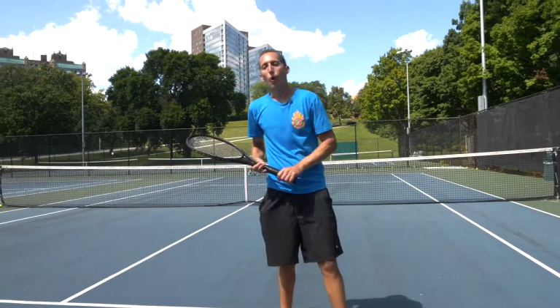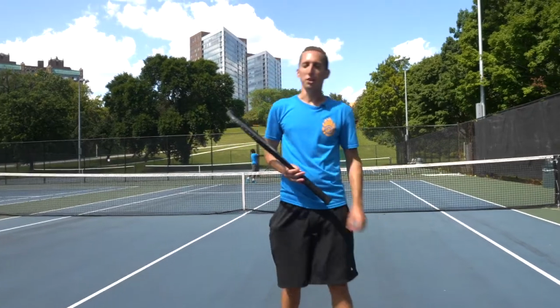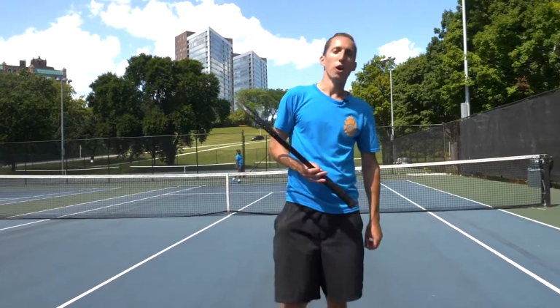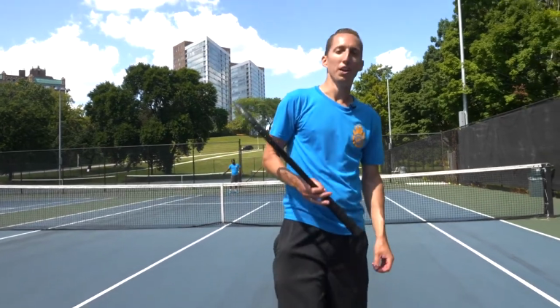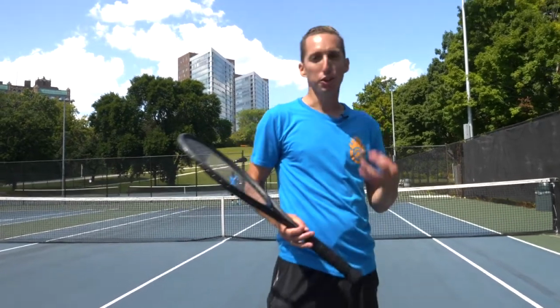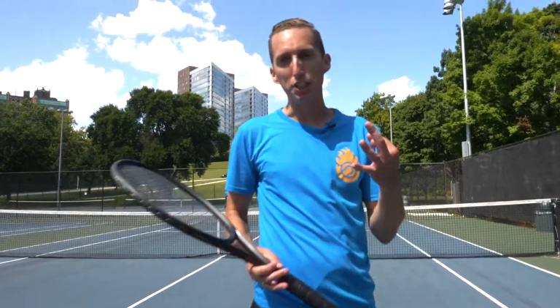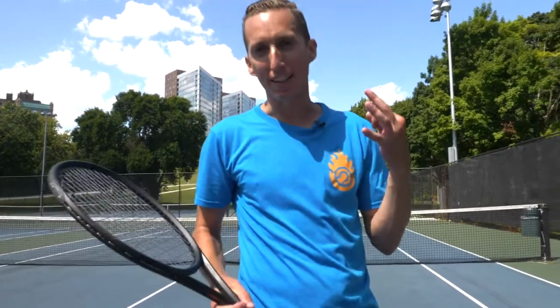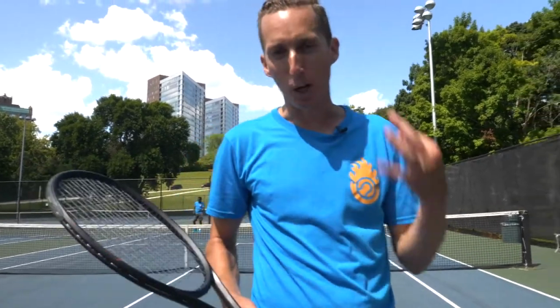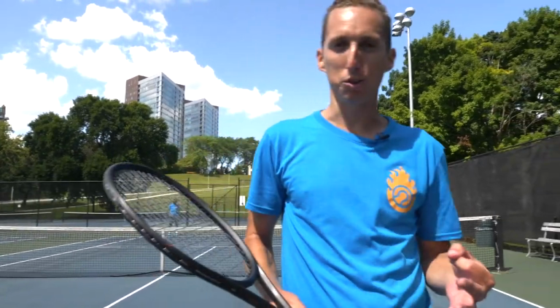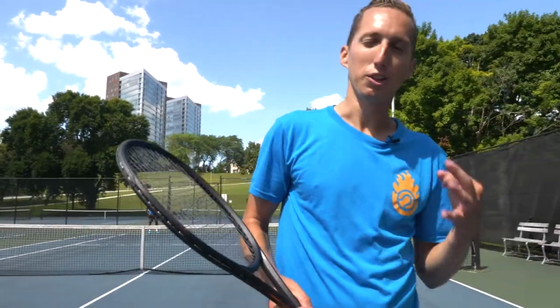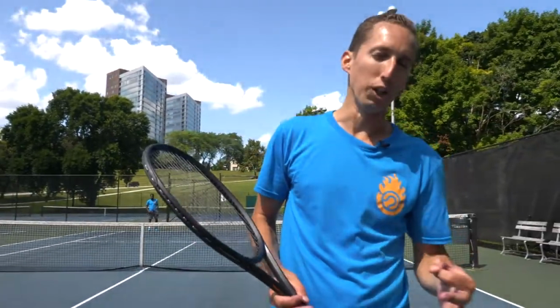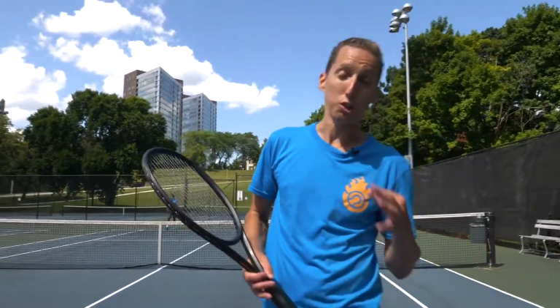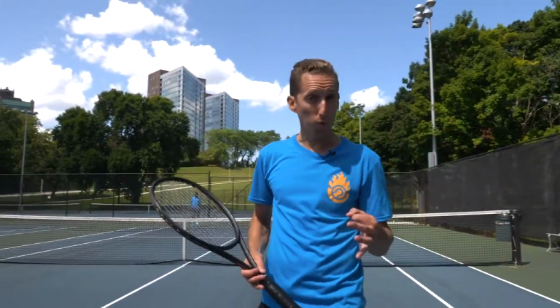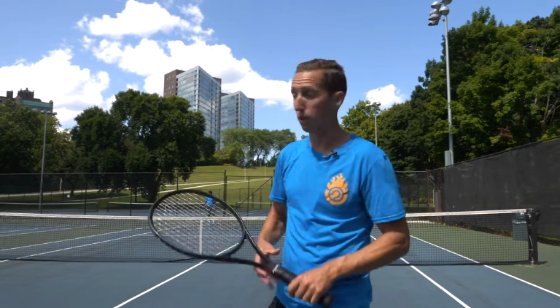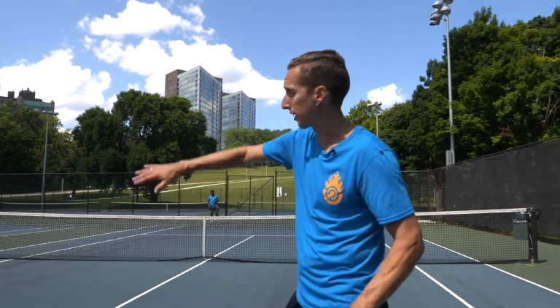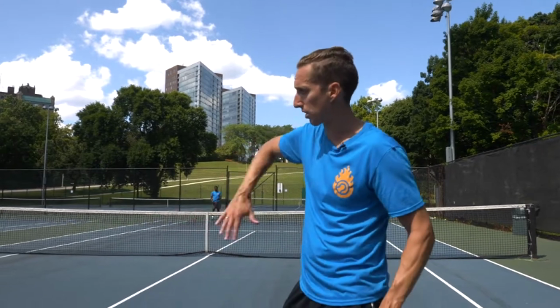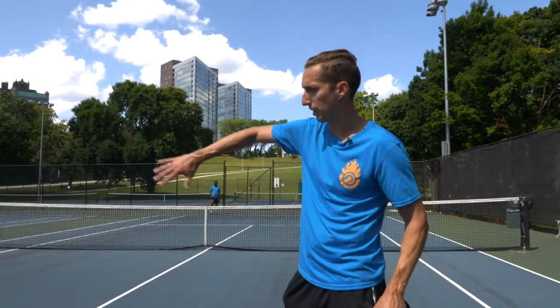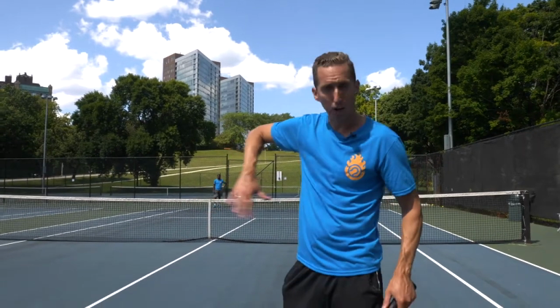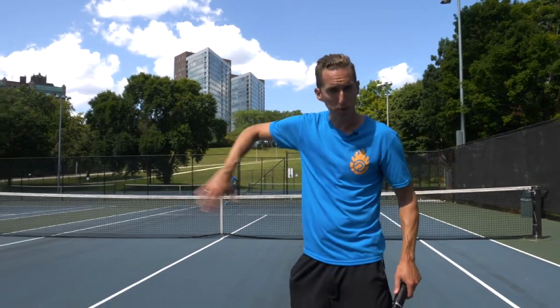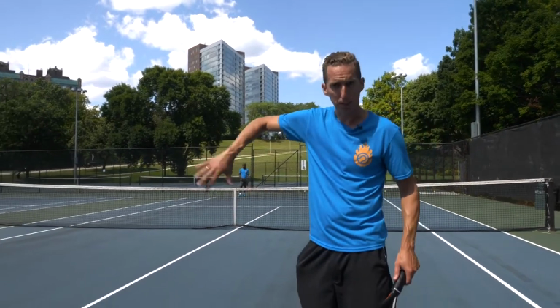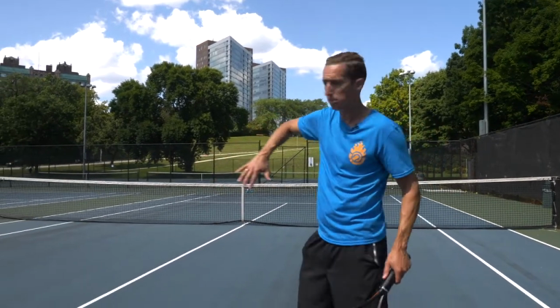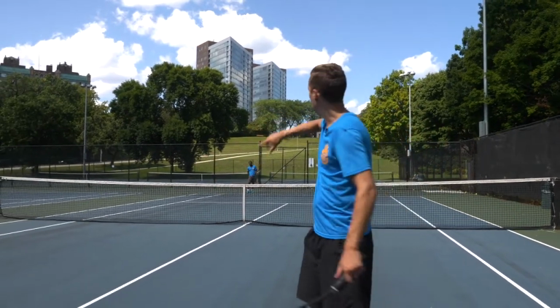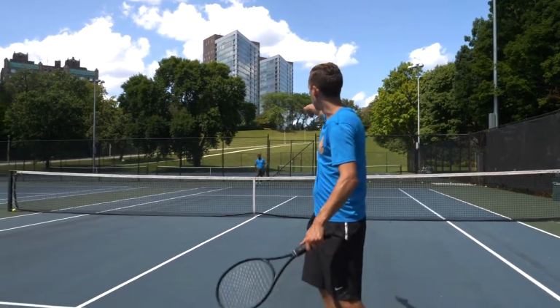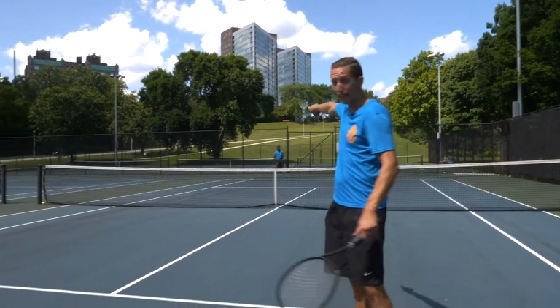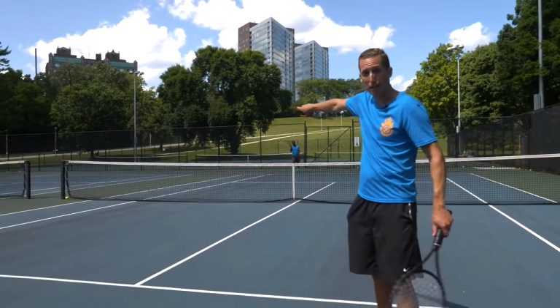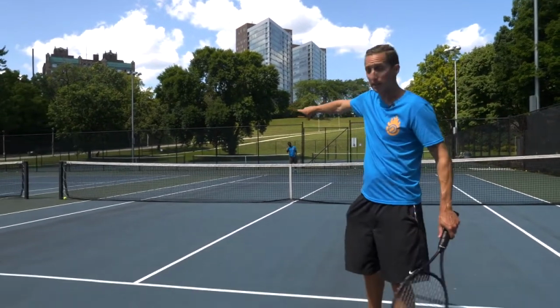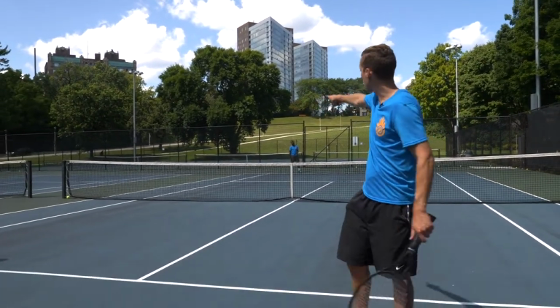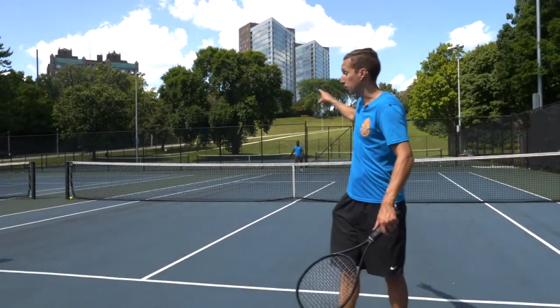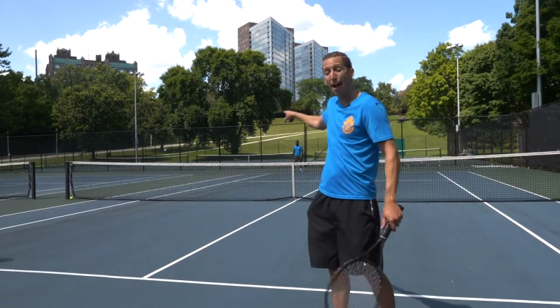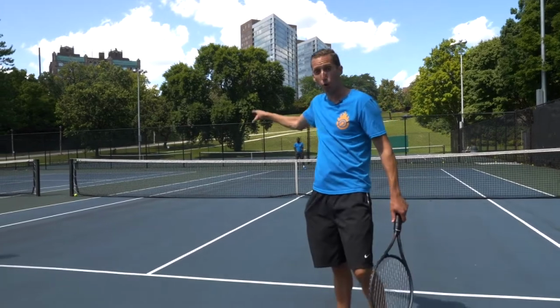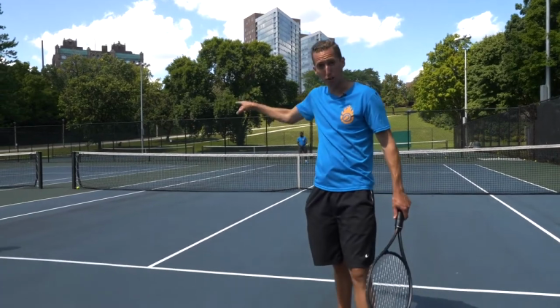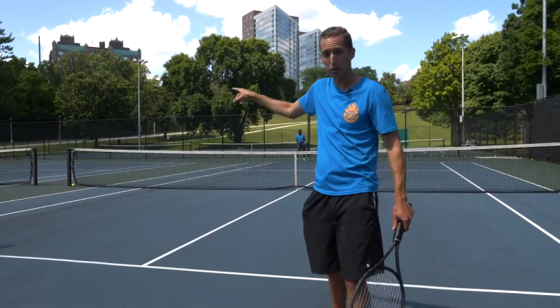Welcome to the two-on-one, three-shot doubles drill. This is a two-on-one drill. Megan and myself are a doubles team up at the net. Kevin is back on the baseline, and he's covering just half of the court — just the deuce side.